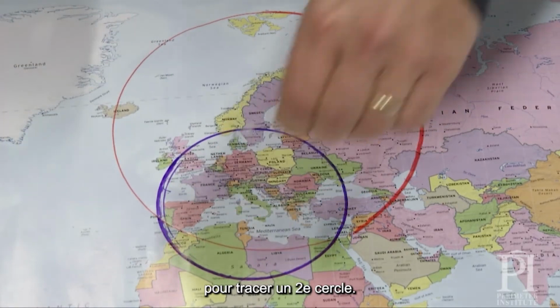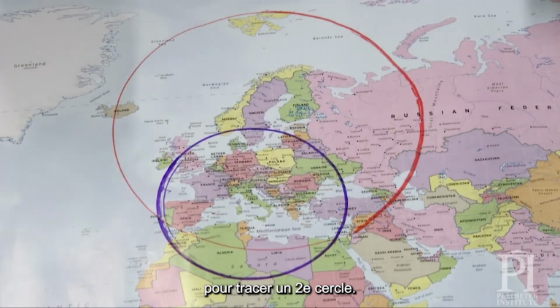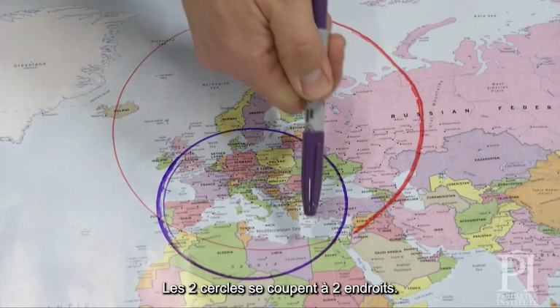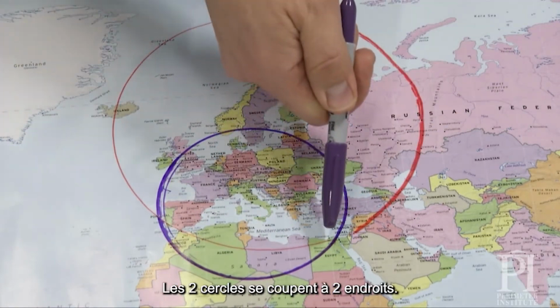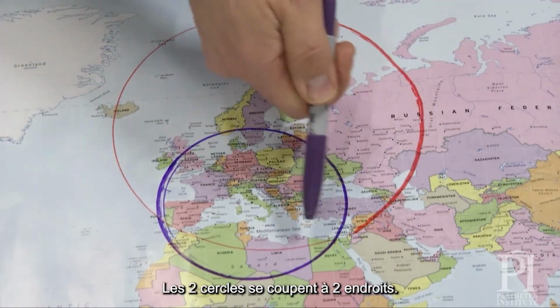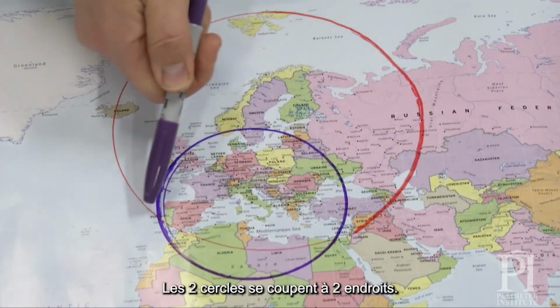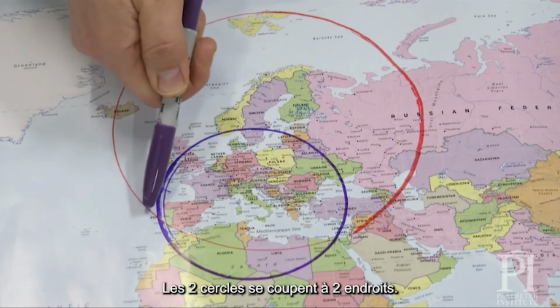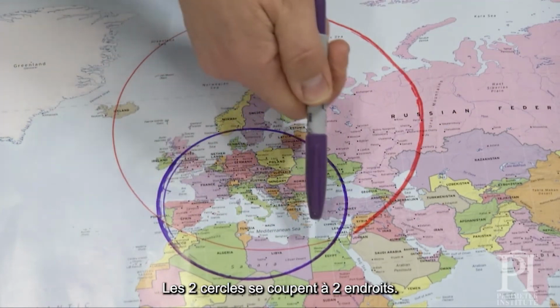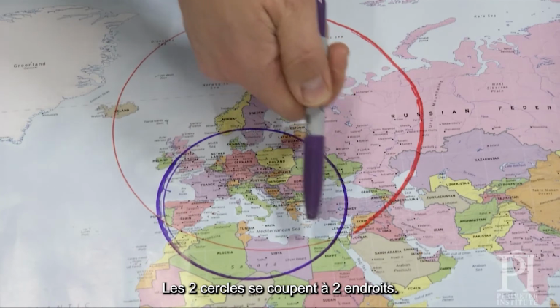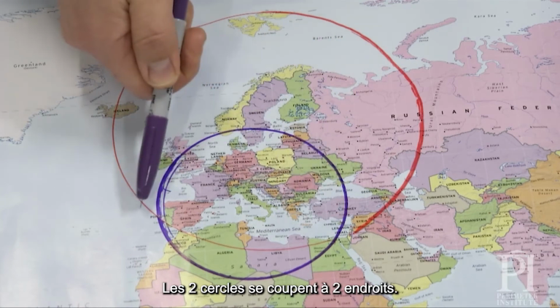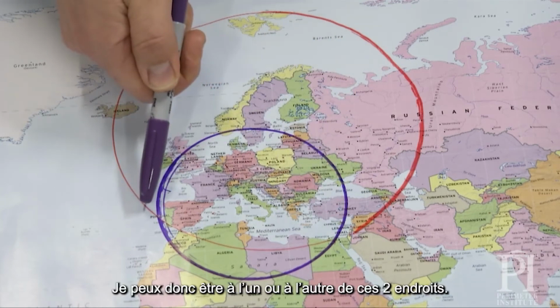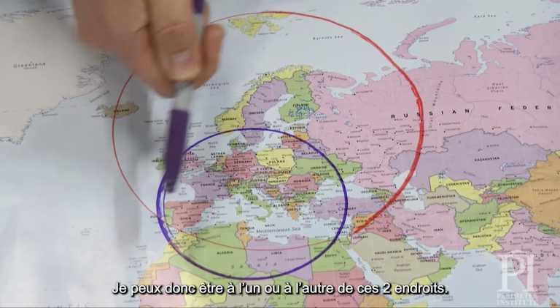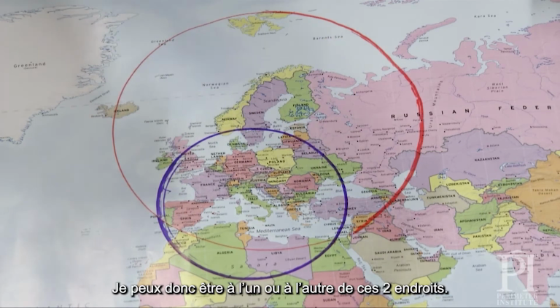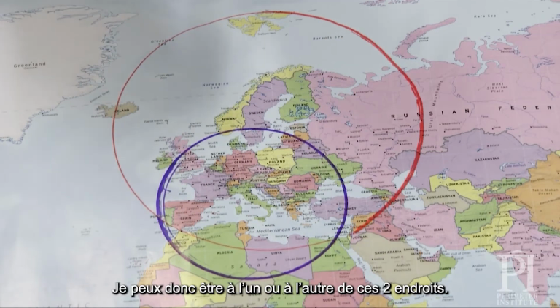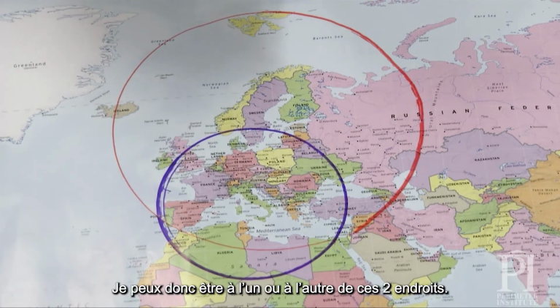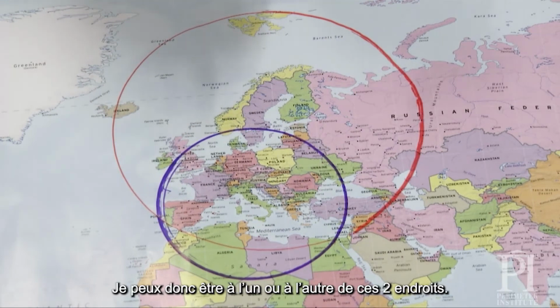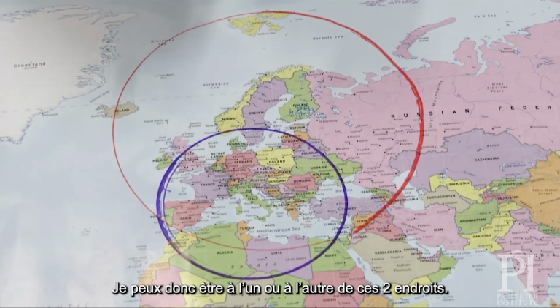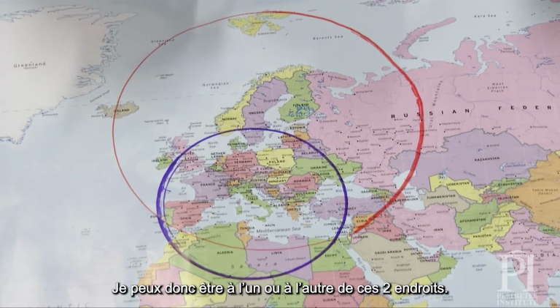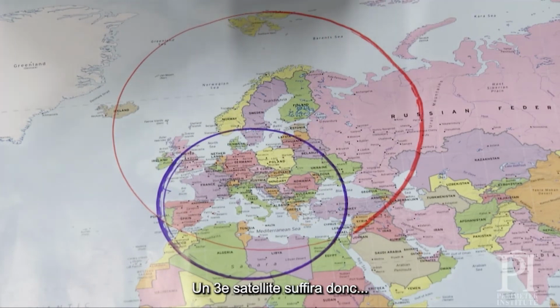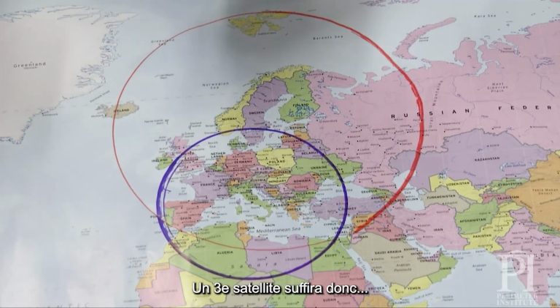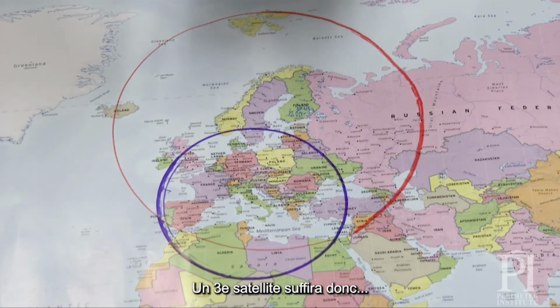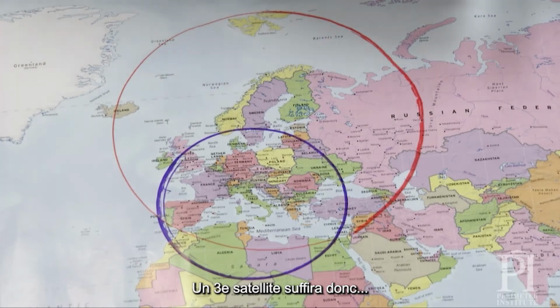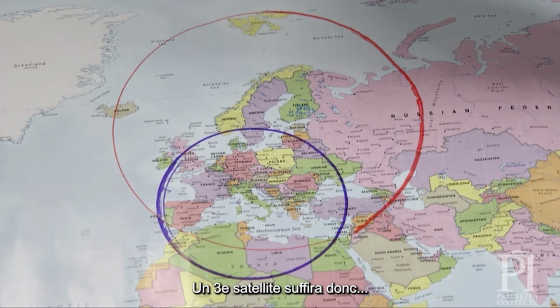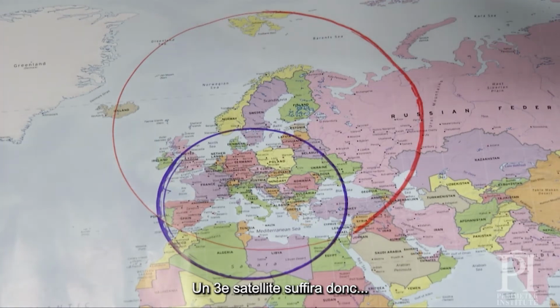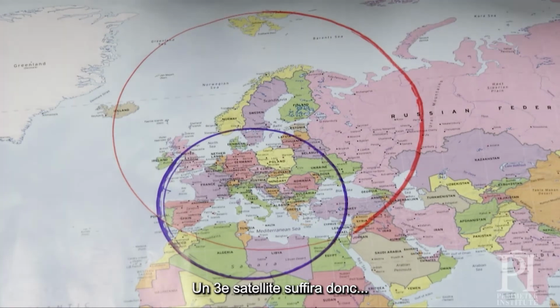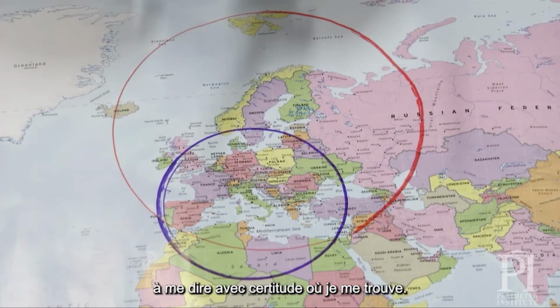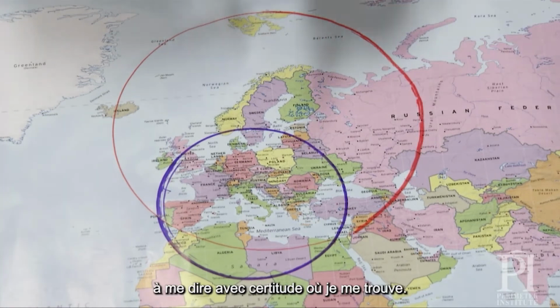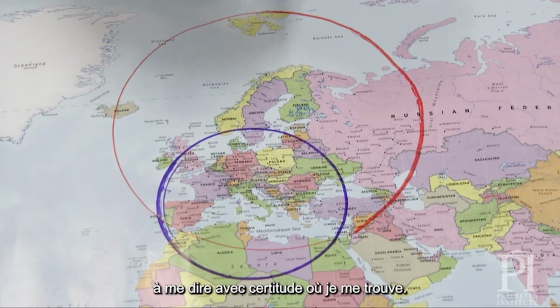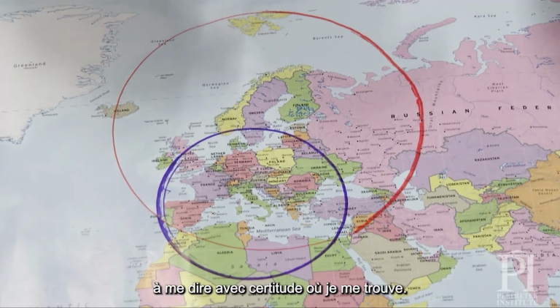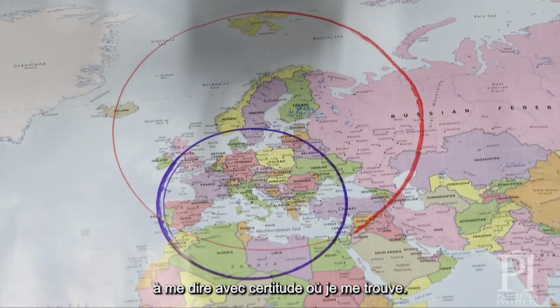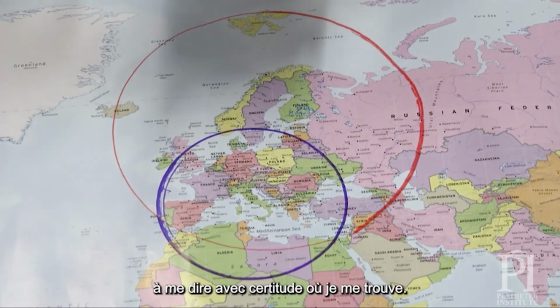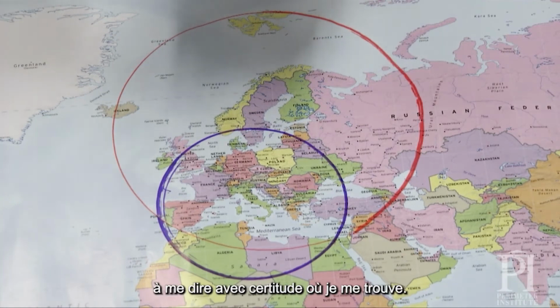What I see is there are two places where the circles overlap — those are my two possible locations. So now all I need is a third satellite, and that third satellite is going to tell me where I am for sure.